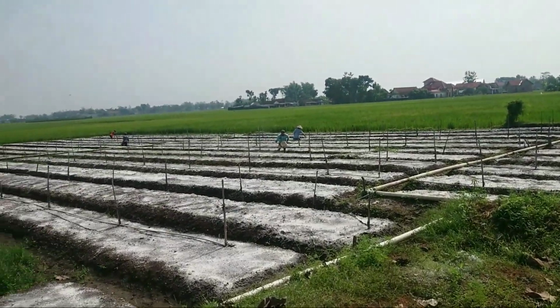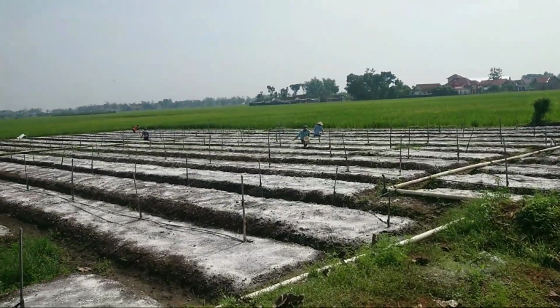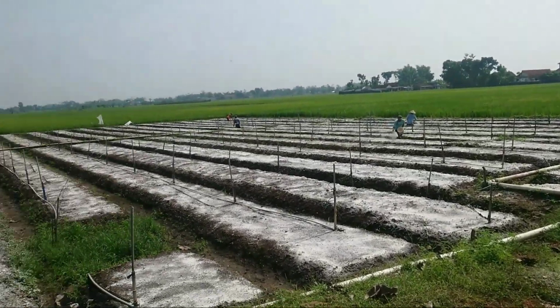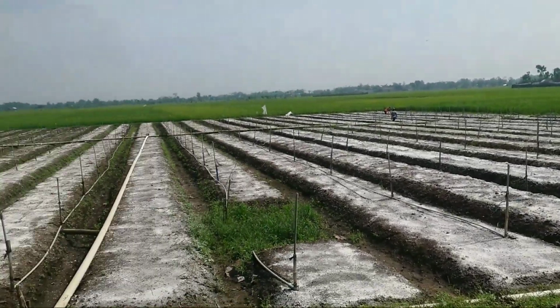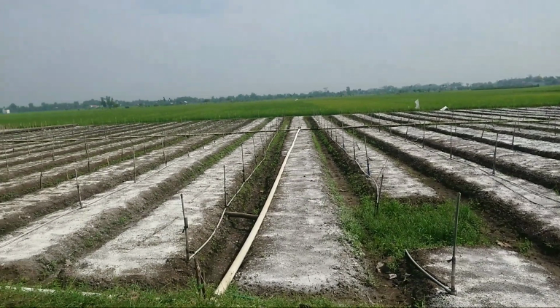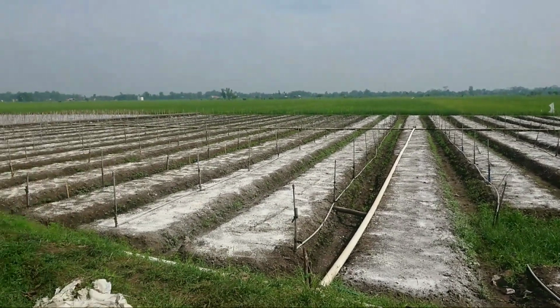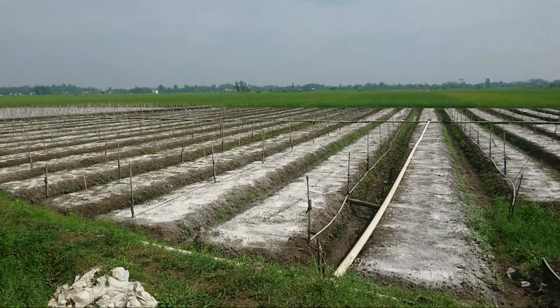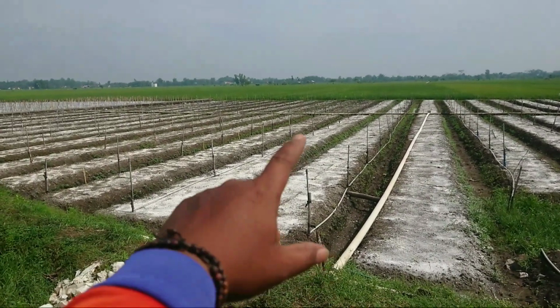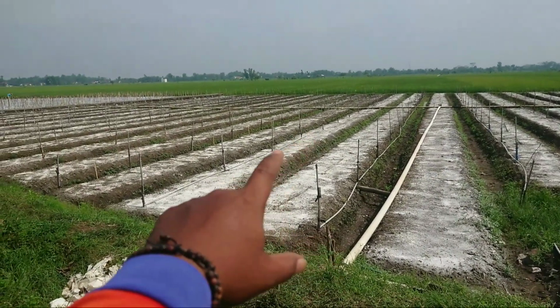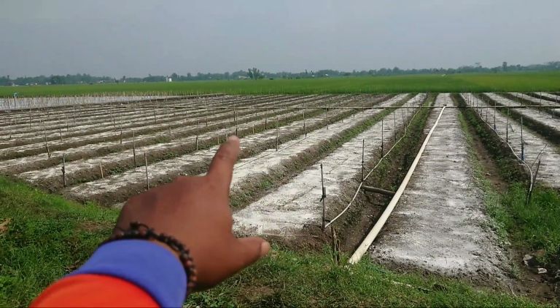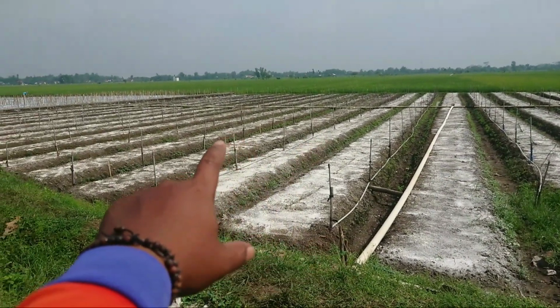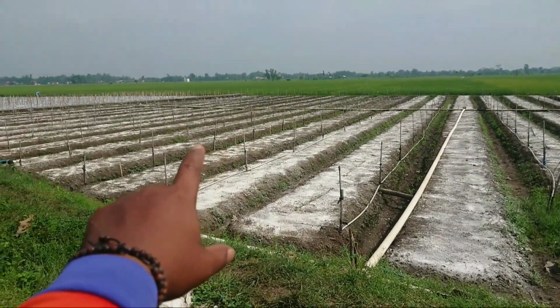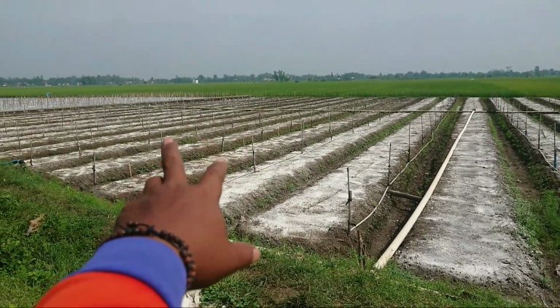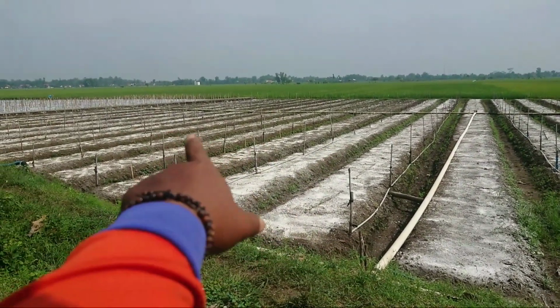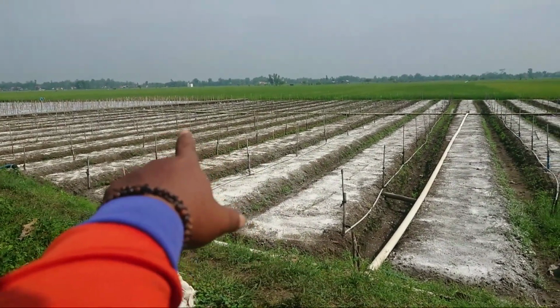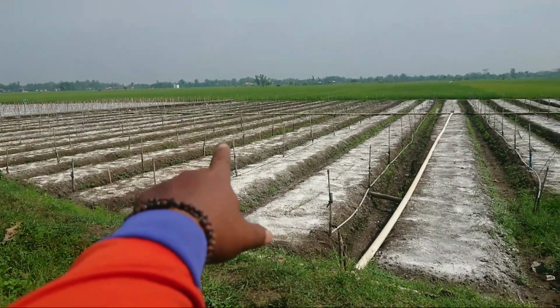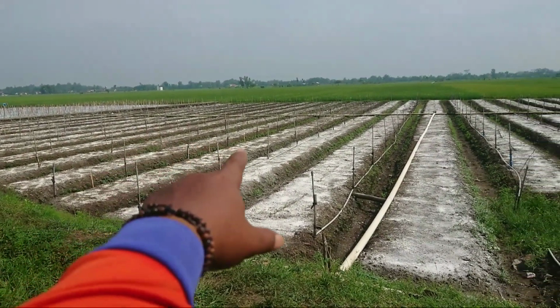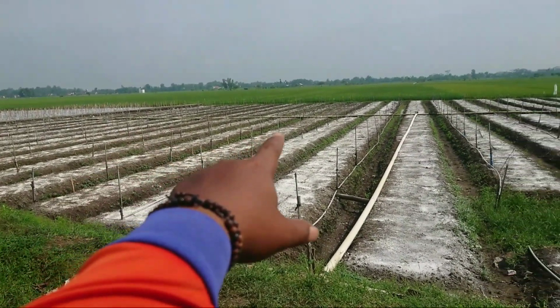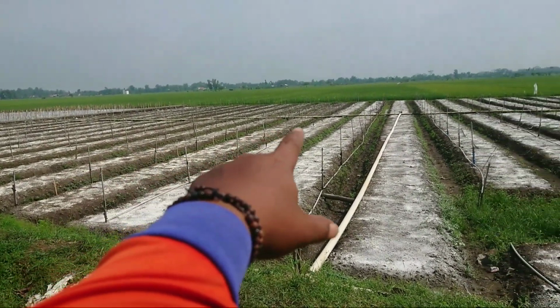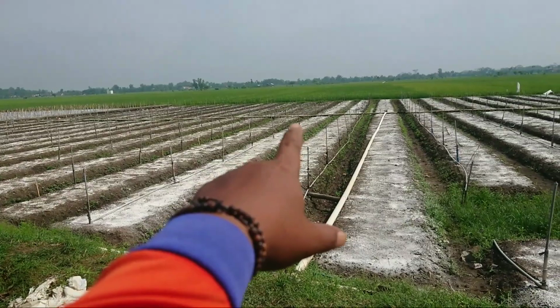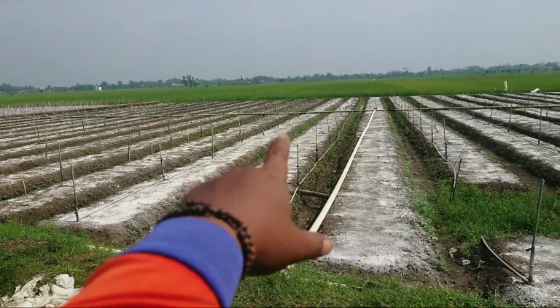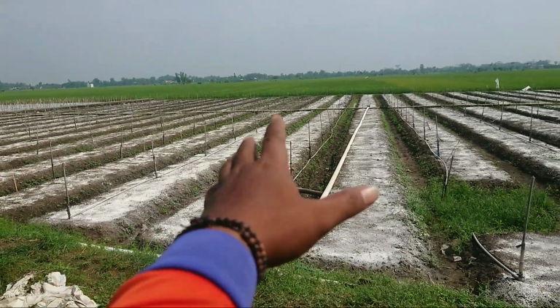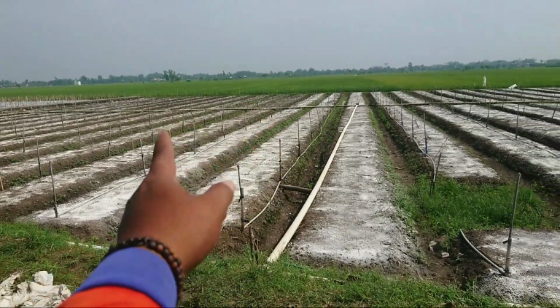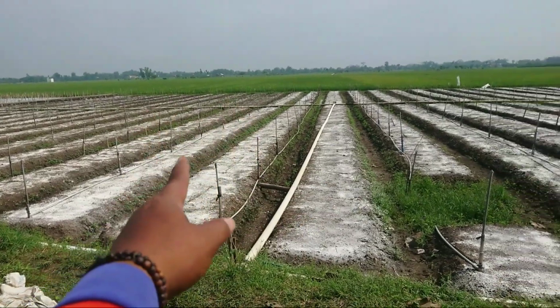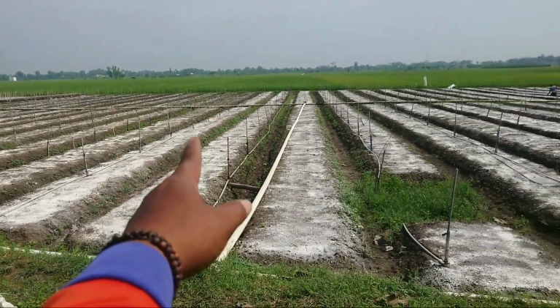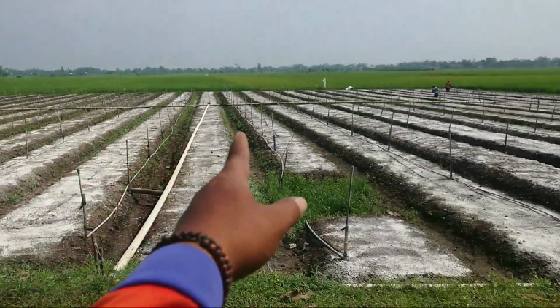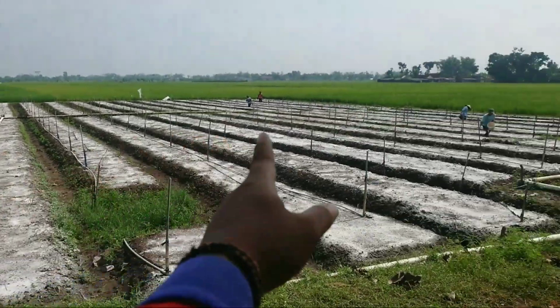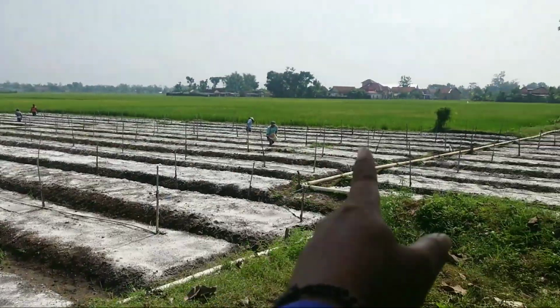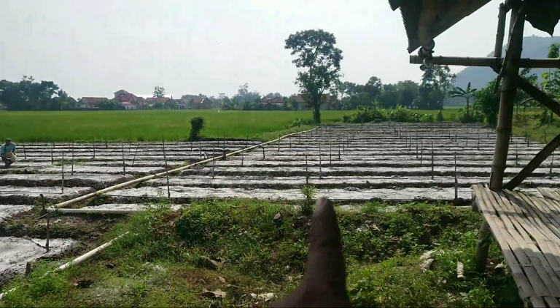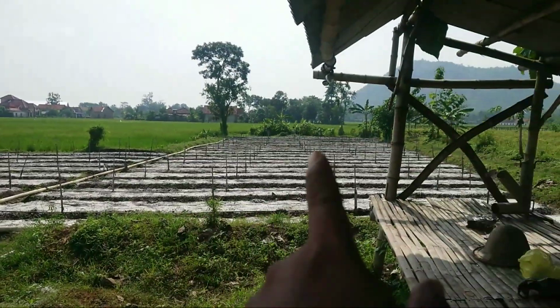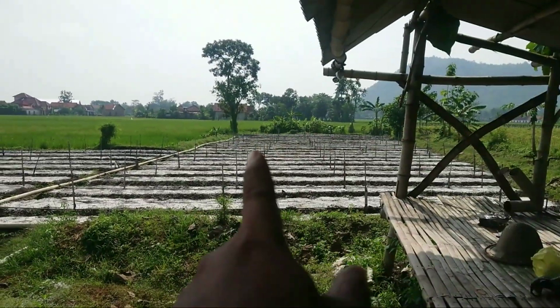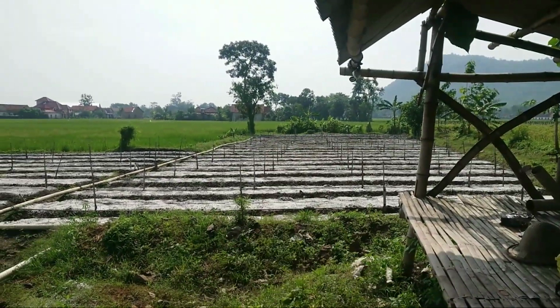Penaburan kapur sudah merata ya. Yang ini kemarin kelihatan lebih tipis karena sudah terkena hujan tadi malam. Dan ini yang baru tadi pagi kesana sampai di area sana.